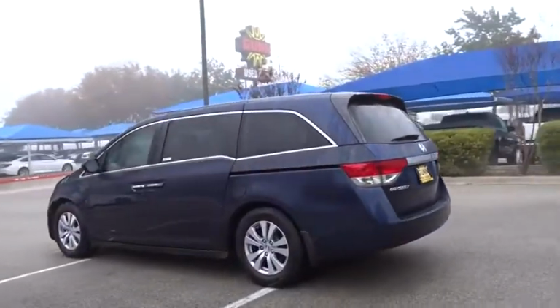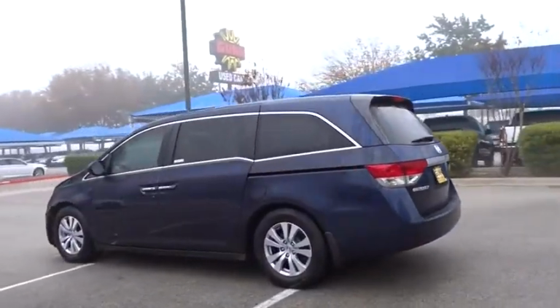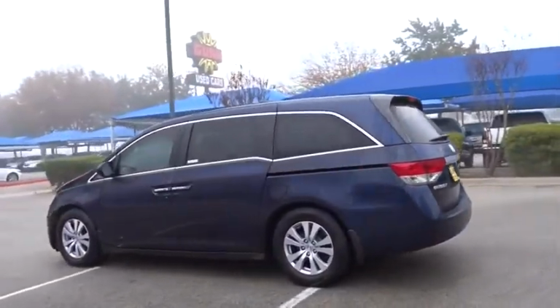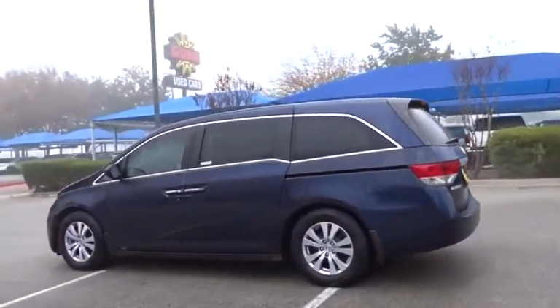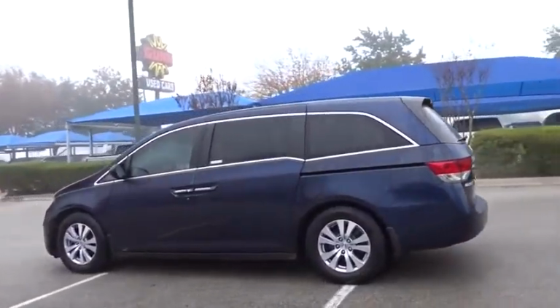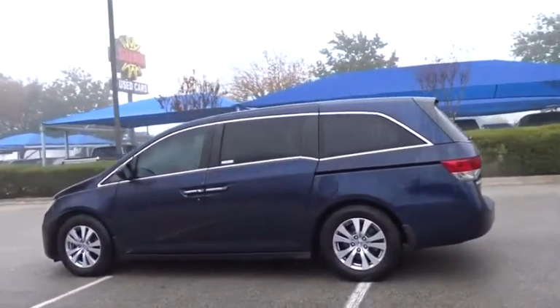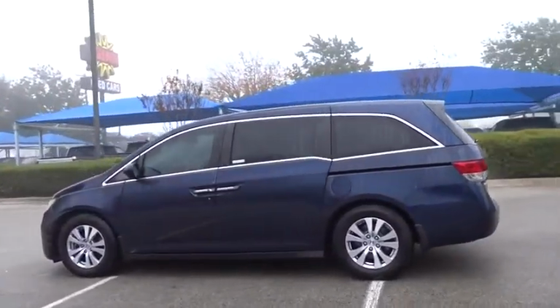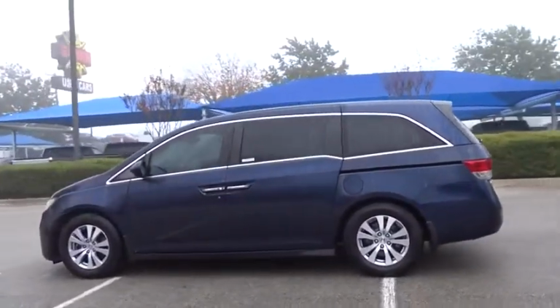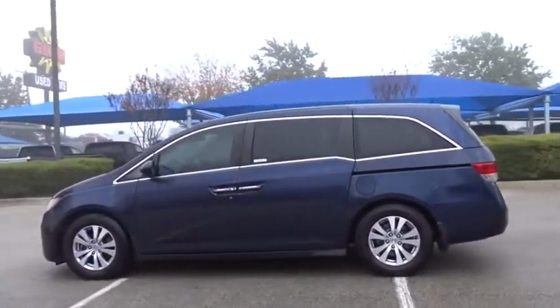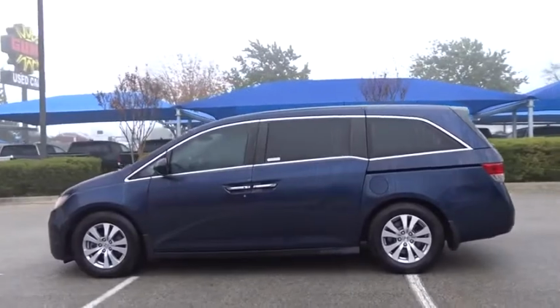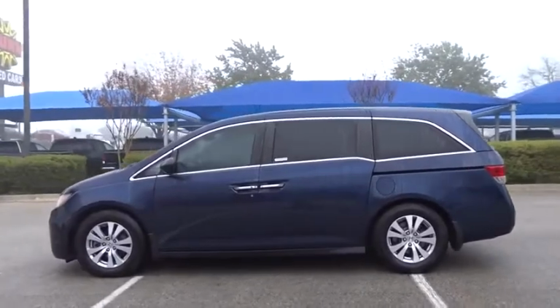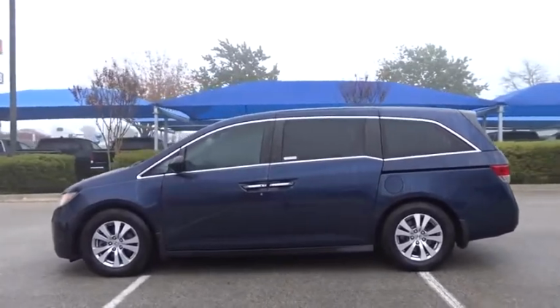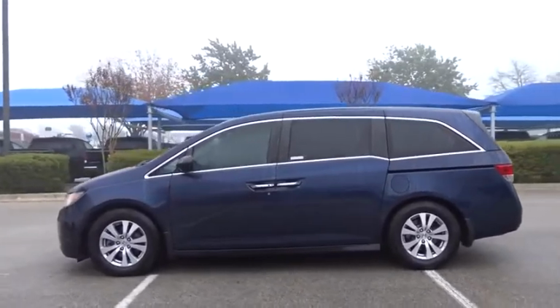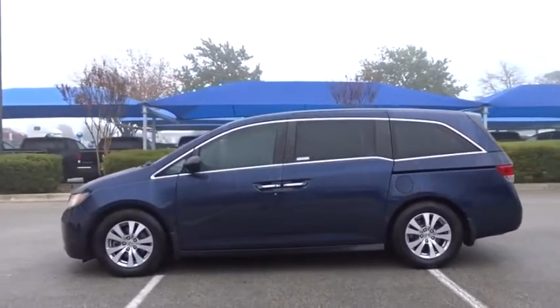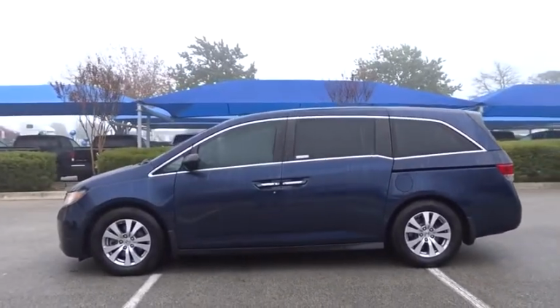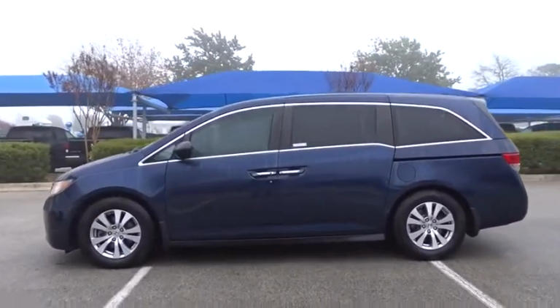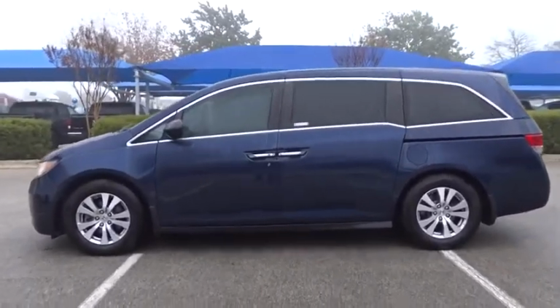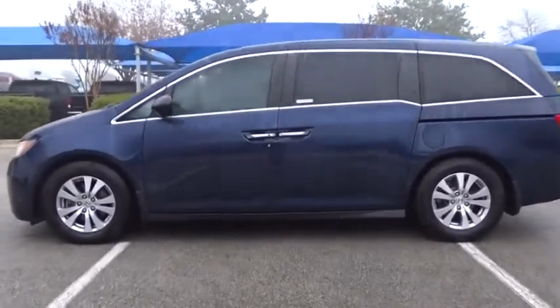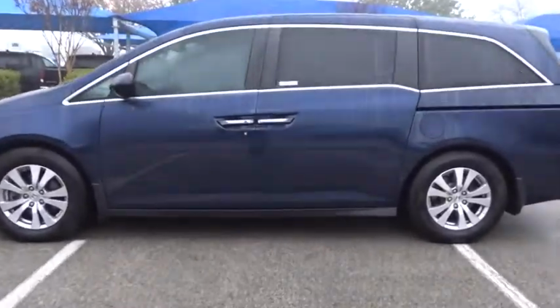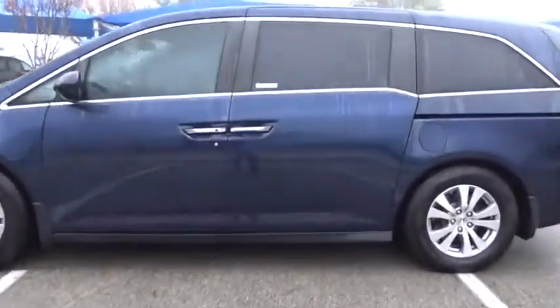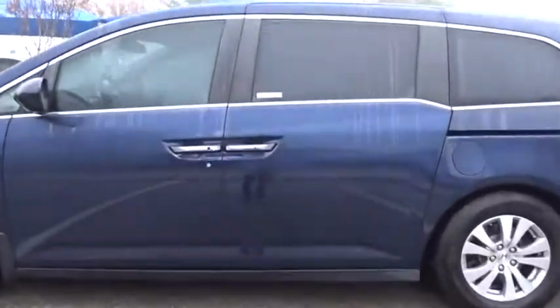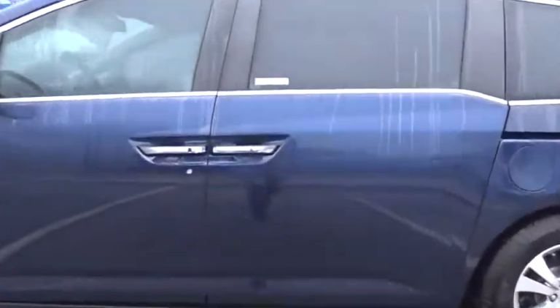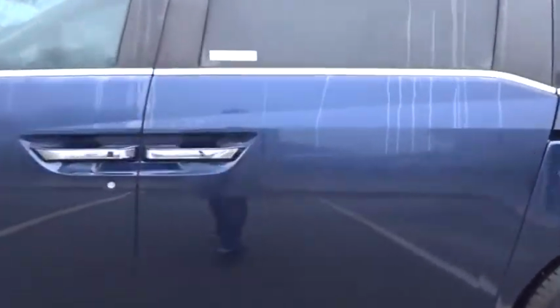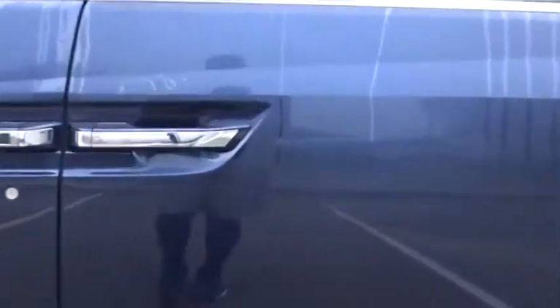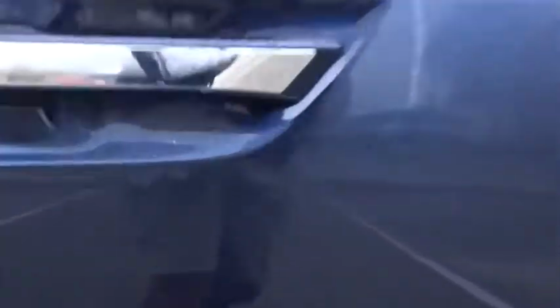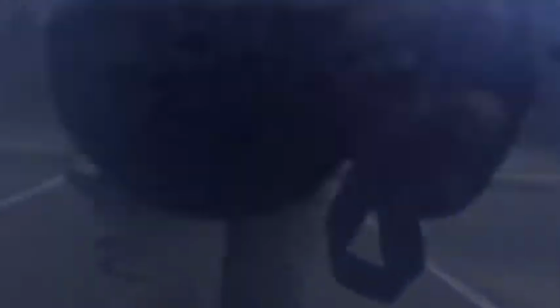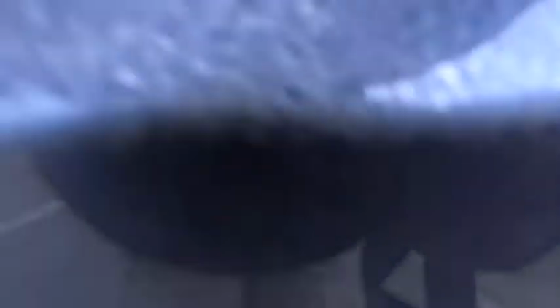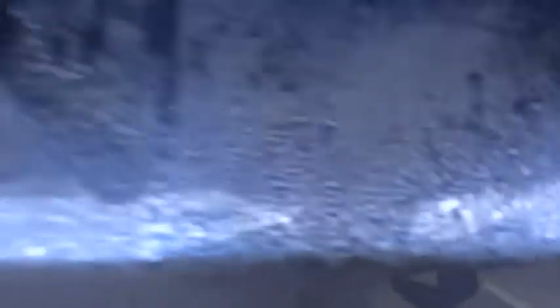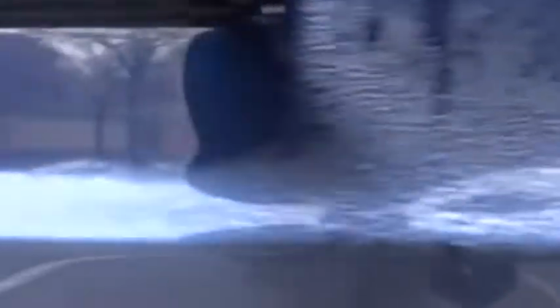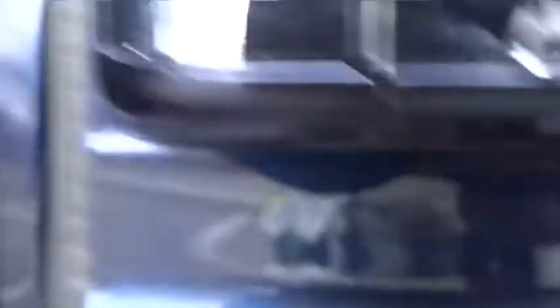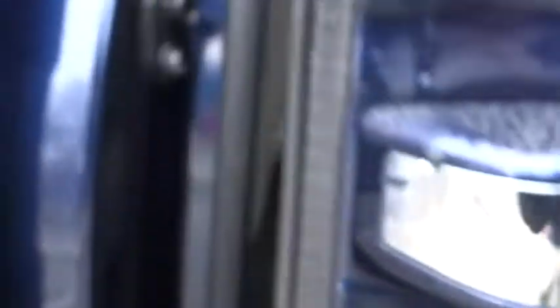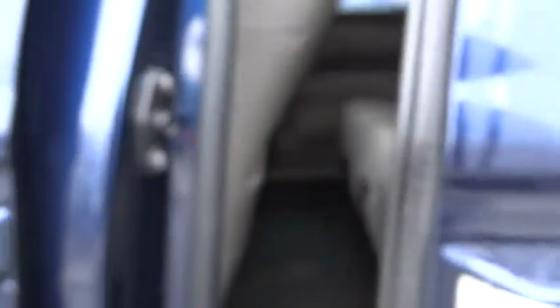This vehicle has less than 75,000 miles. Here are some of this vehicle's great options: backup camera, anti-lock braking system, and power liftgate.